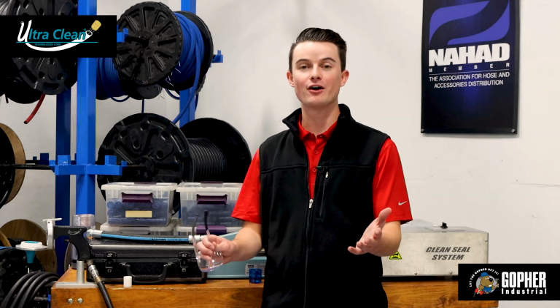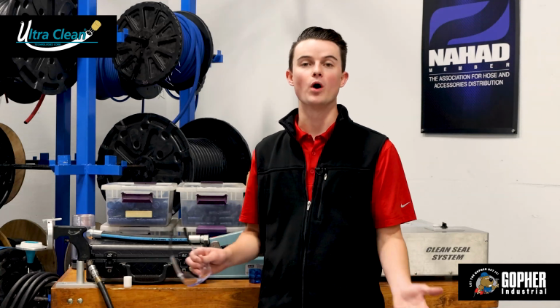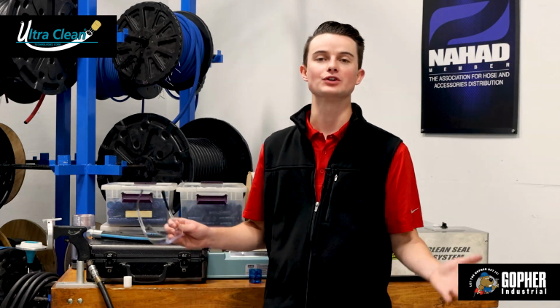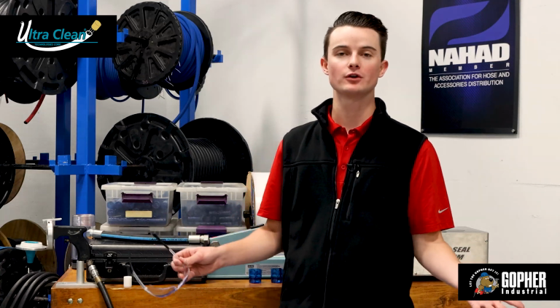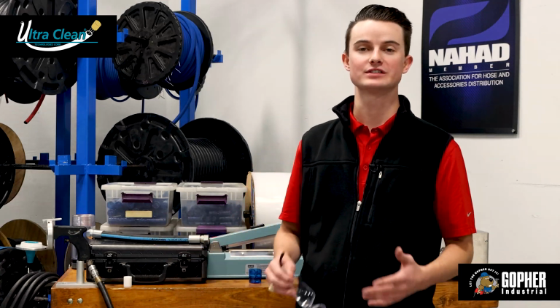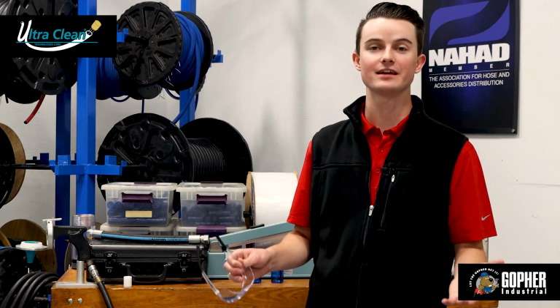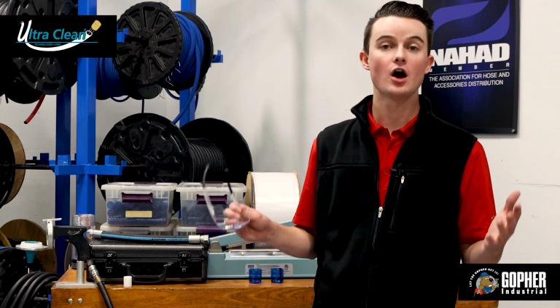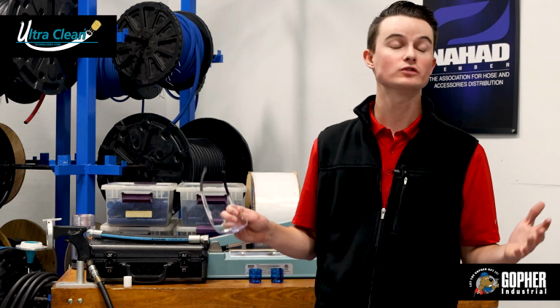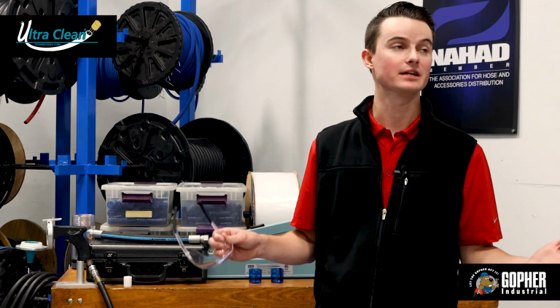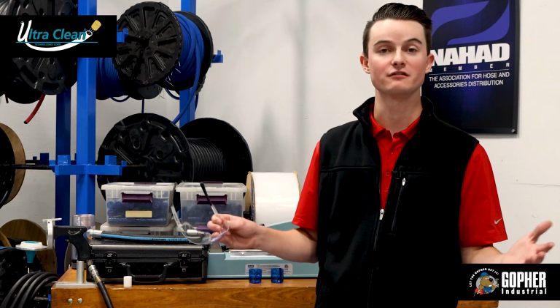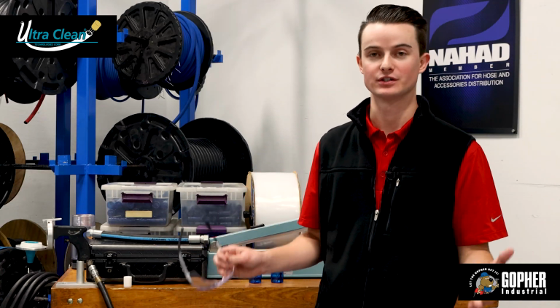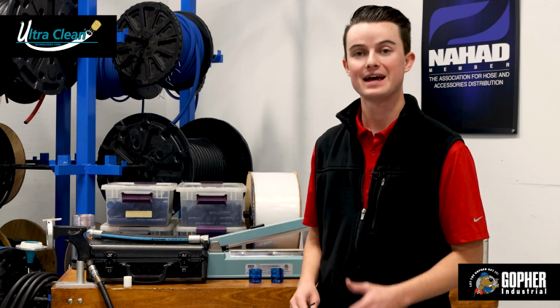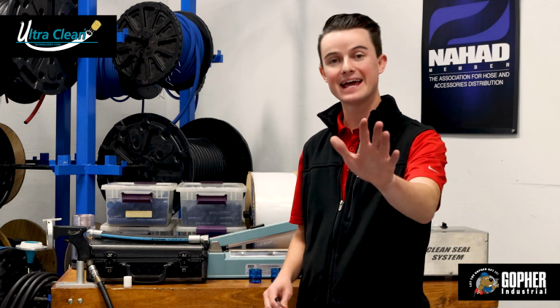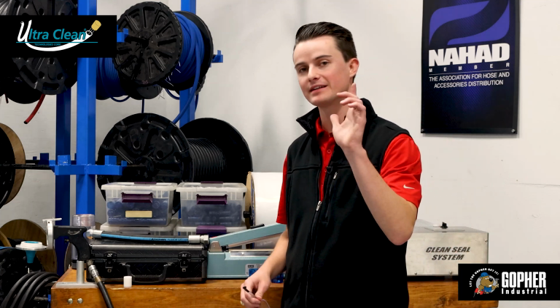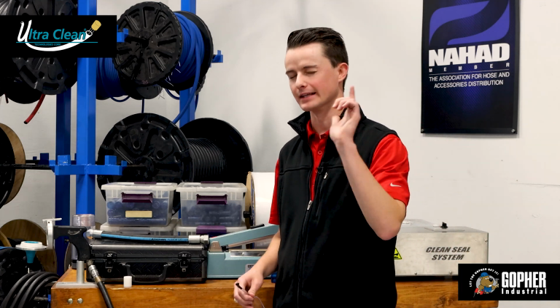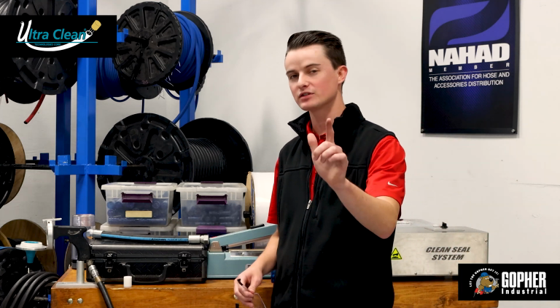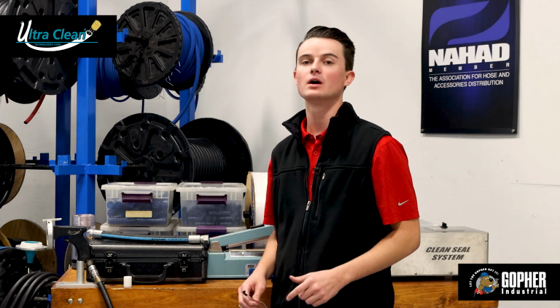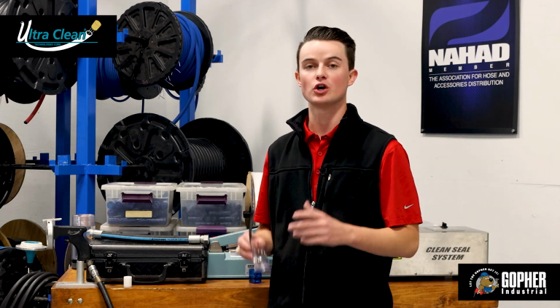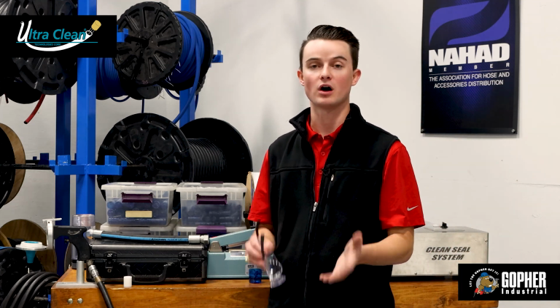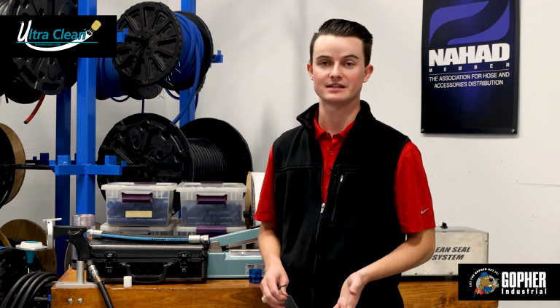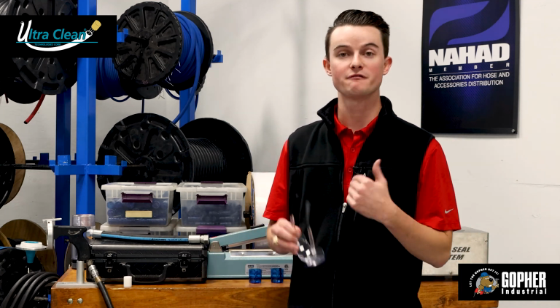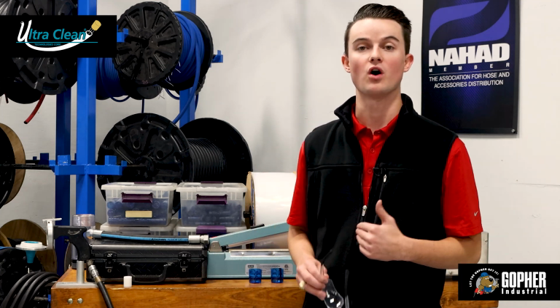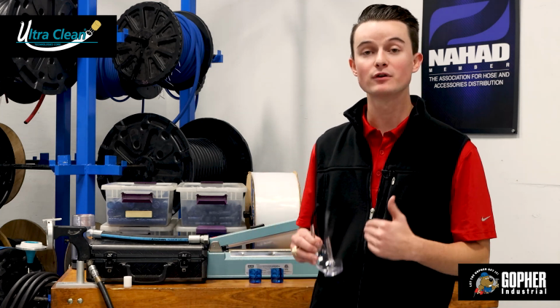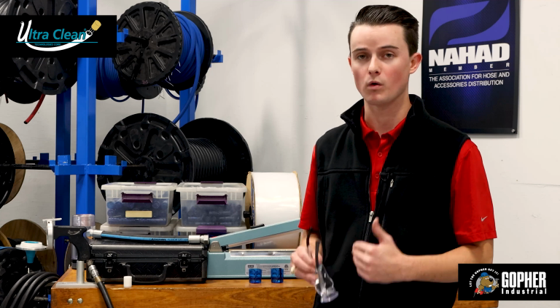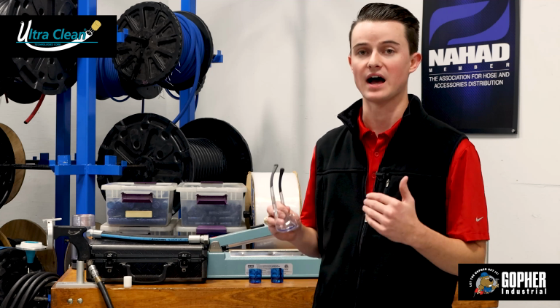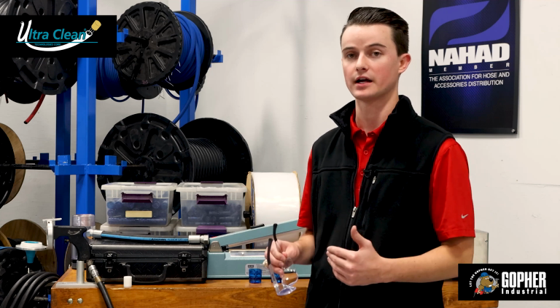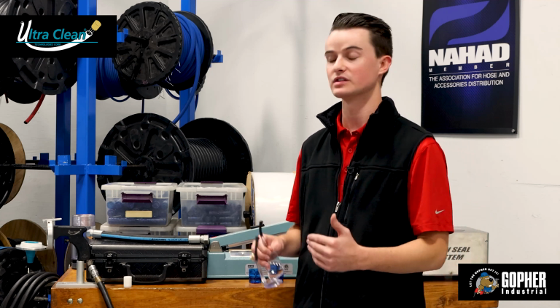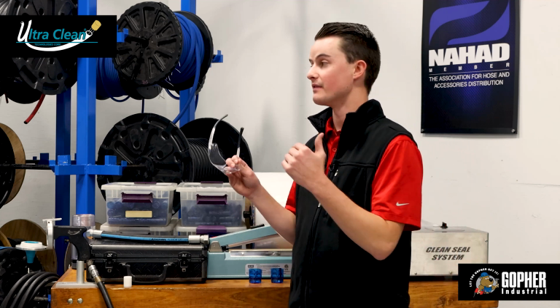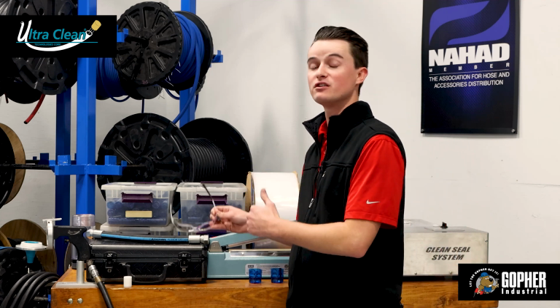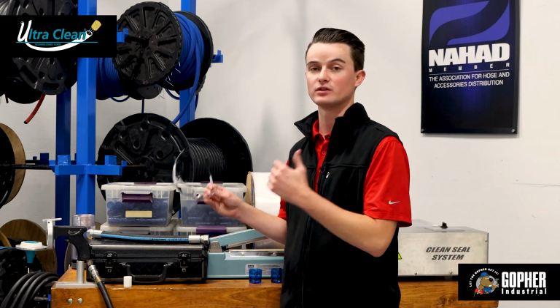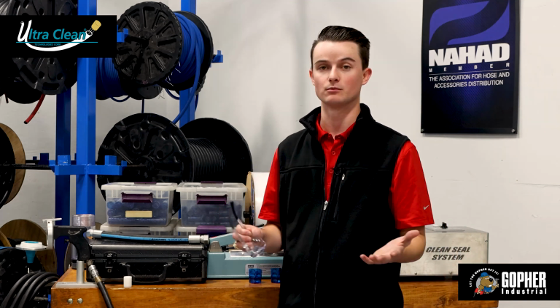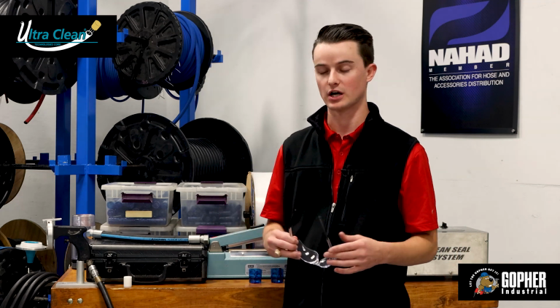Welcome to Gopher Industrial's state-of-the-art hose assembly and manufacturing shop. Today I wanted to take a little bit of your time to show you a process that we follow on every single one of the hydraulic hoses that are manufactured and assembled in our shop.